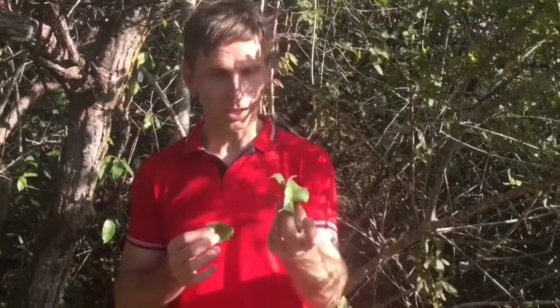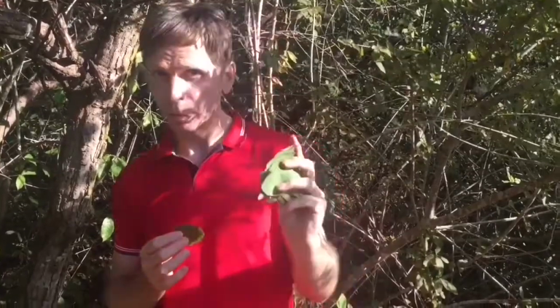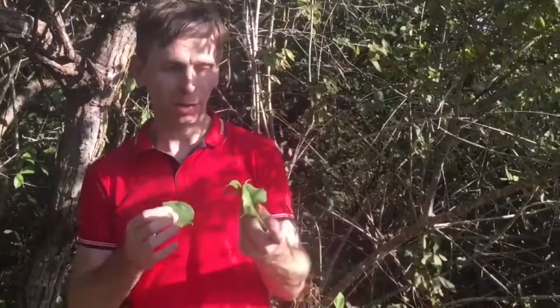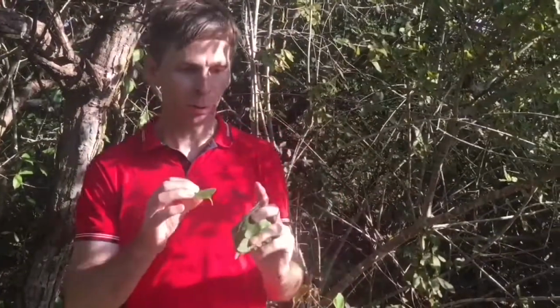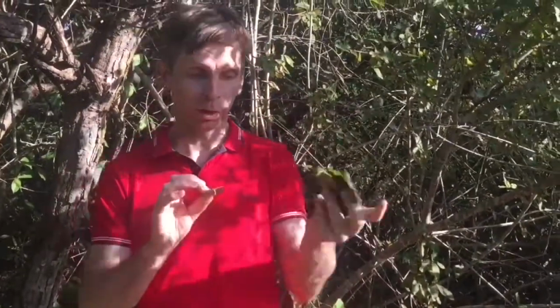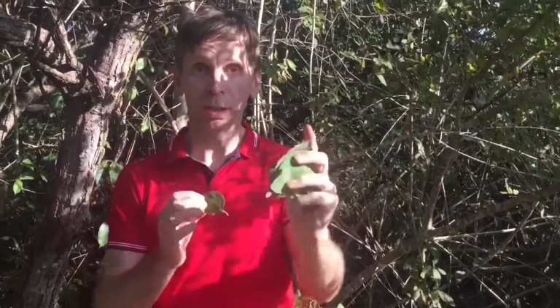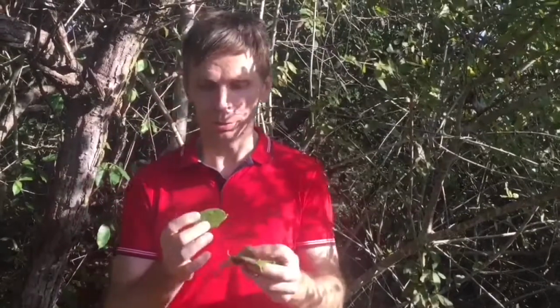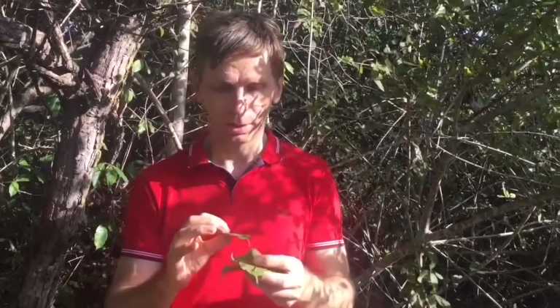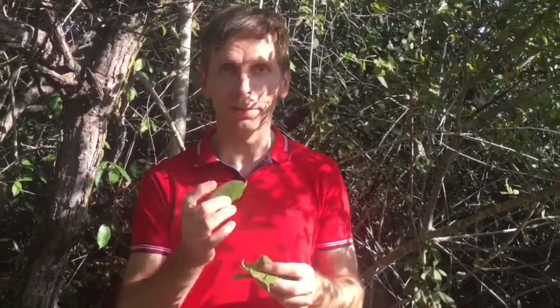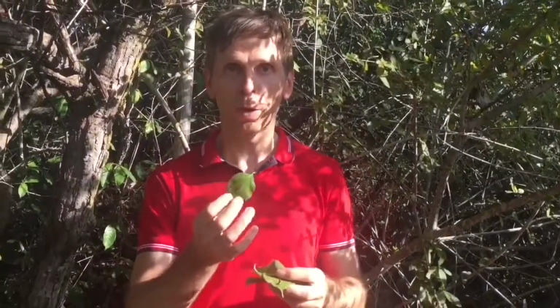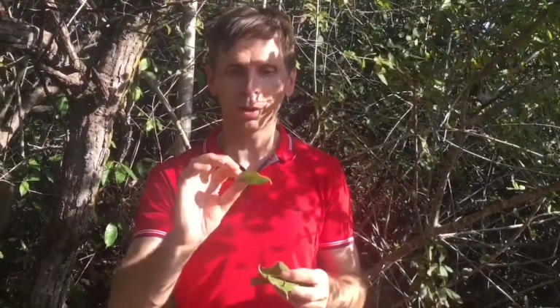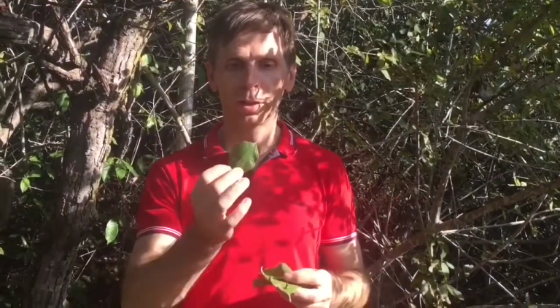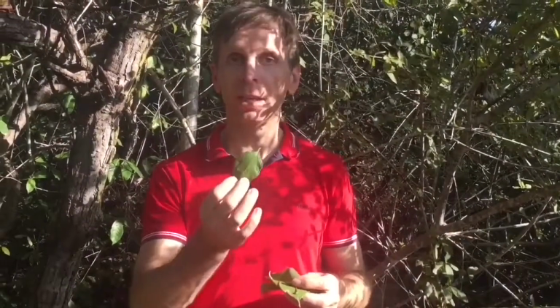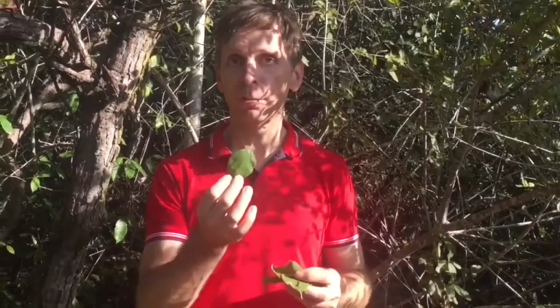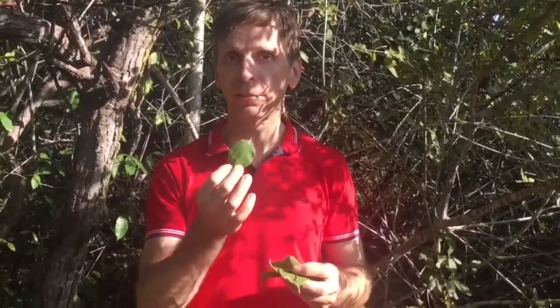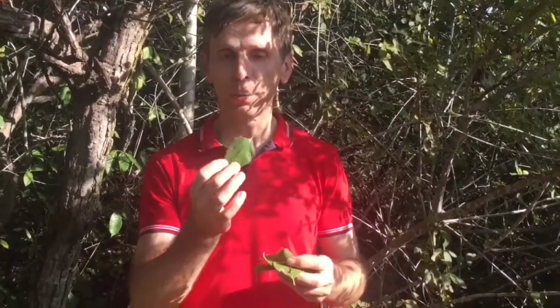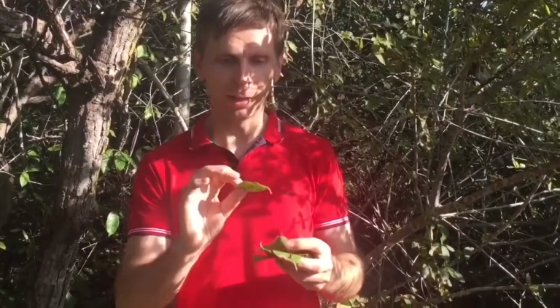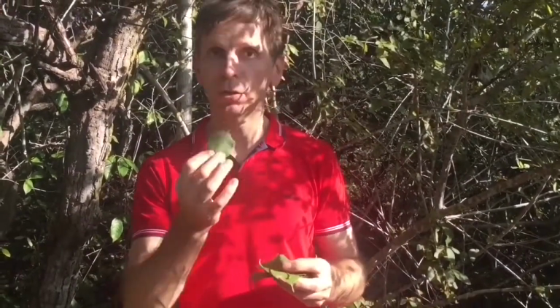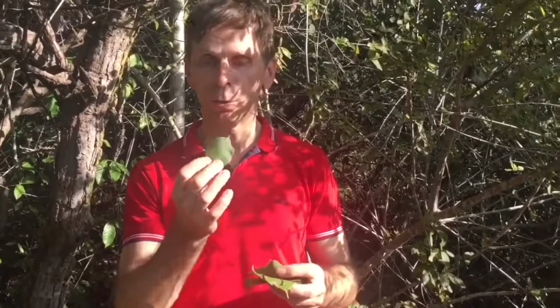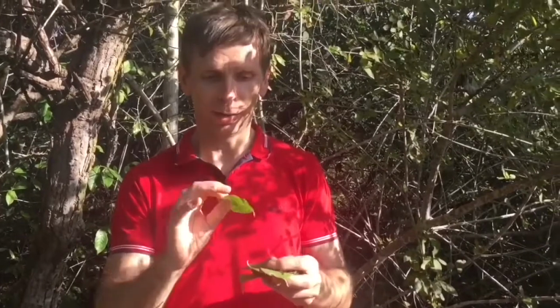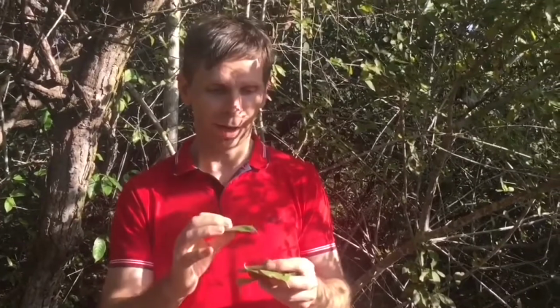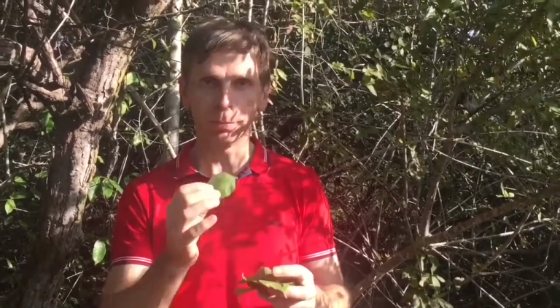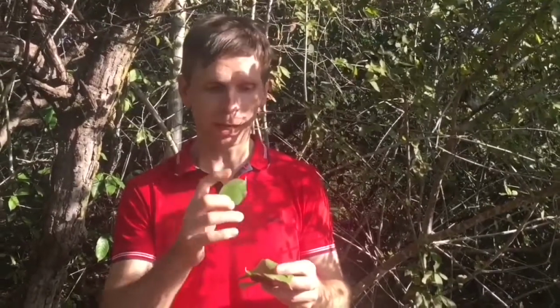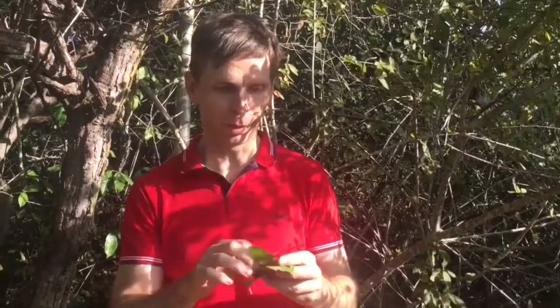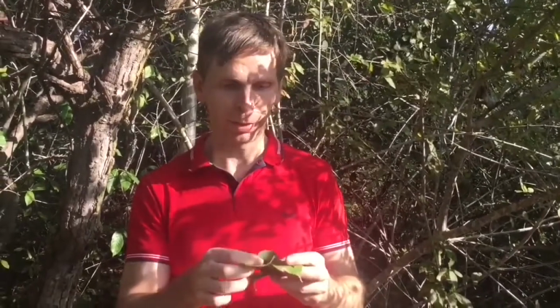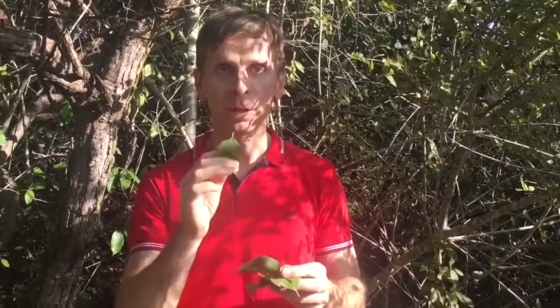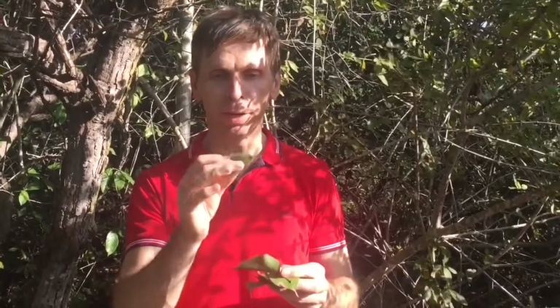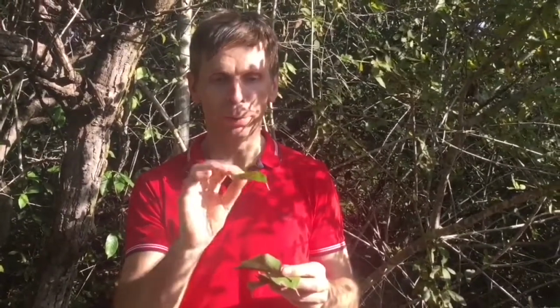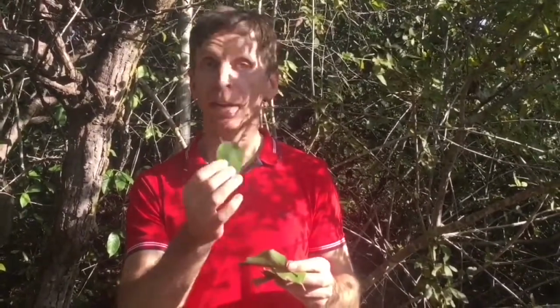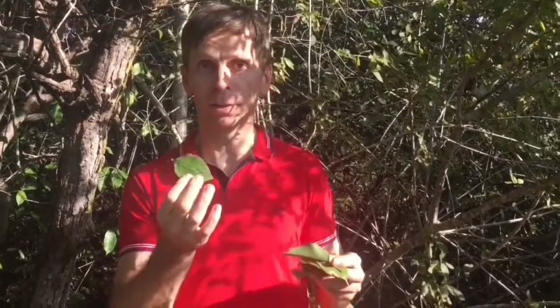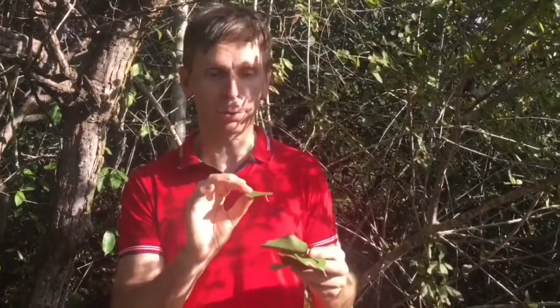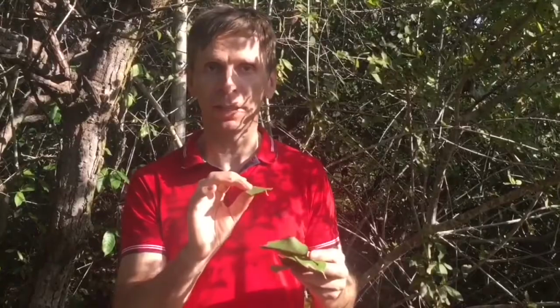We've gathered a few to take home so she can use them. What a great, environmentally friendly way to have sandpaper — it's biodegradable and literally grows on trees.